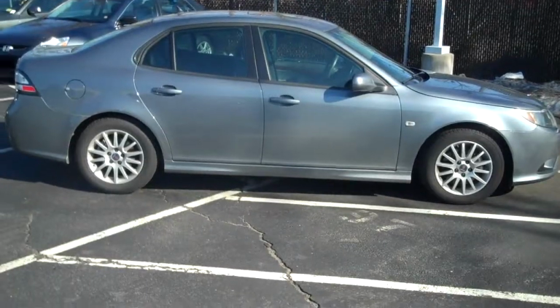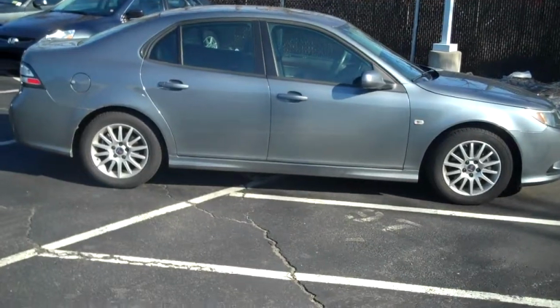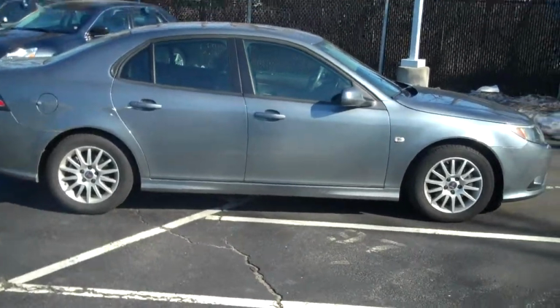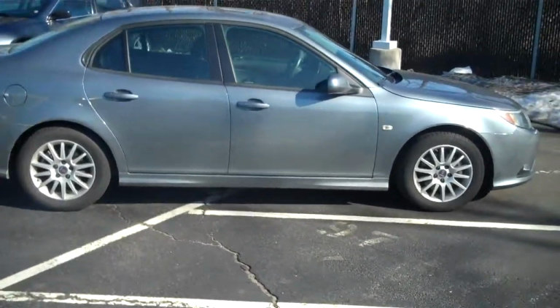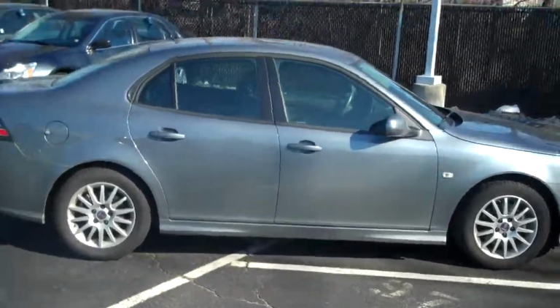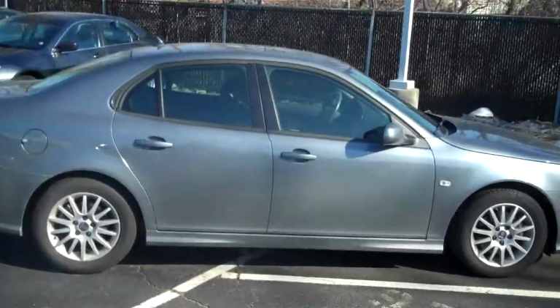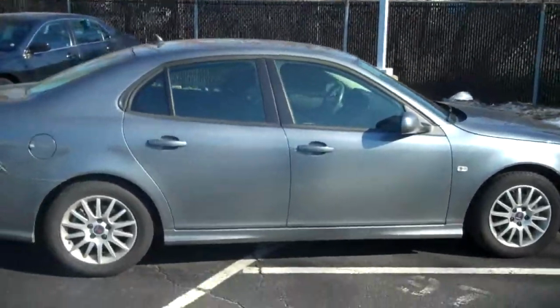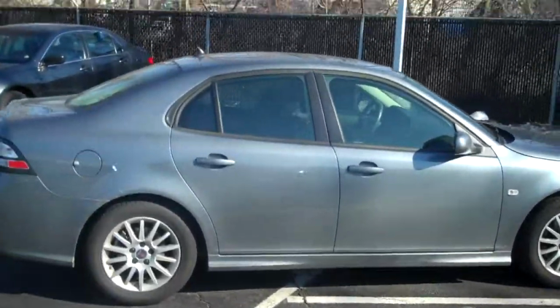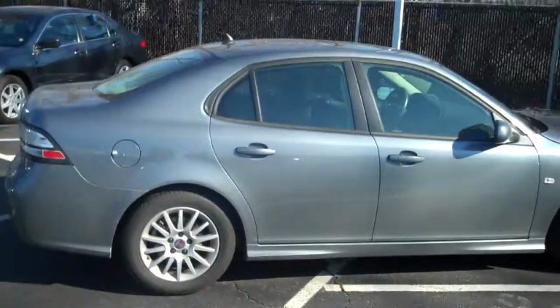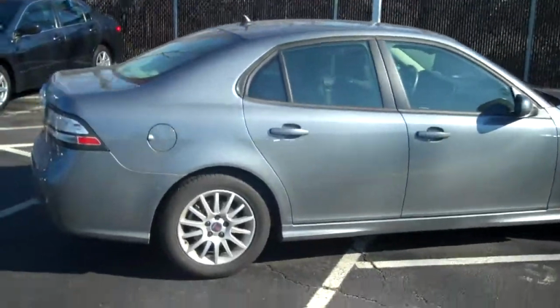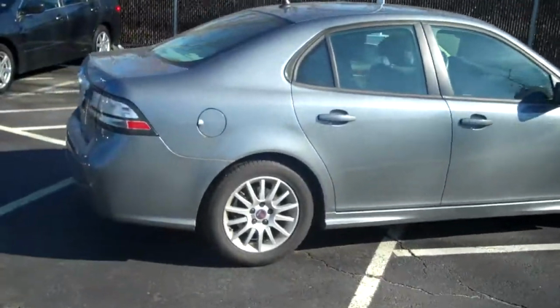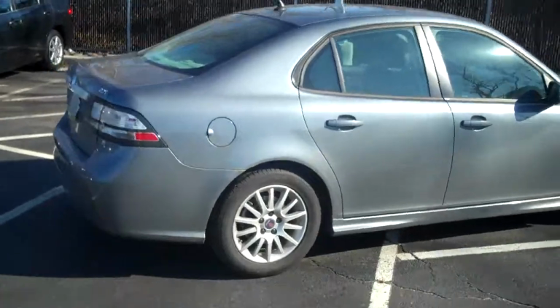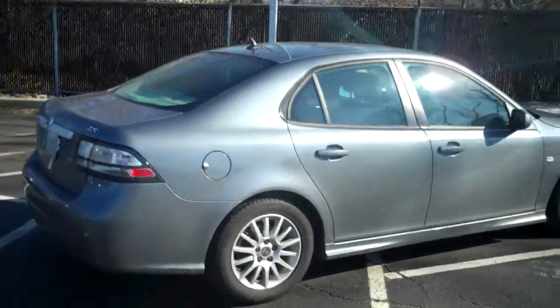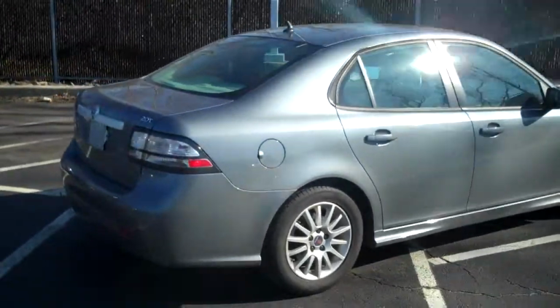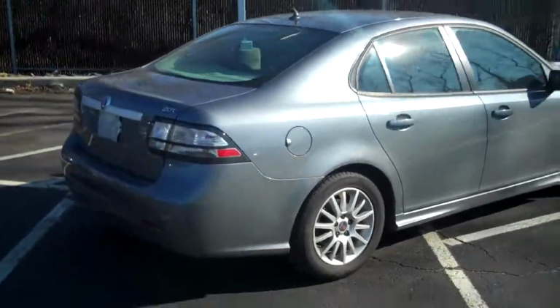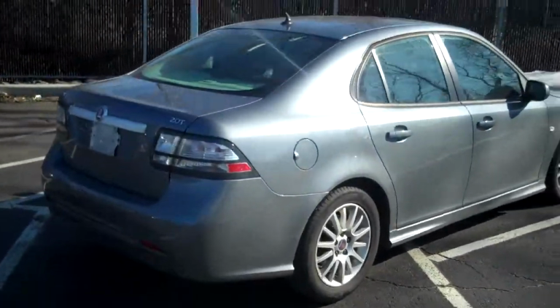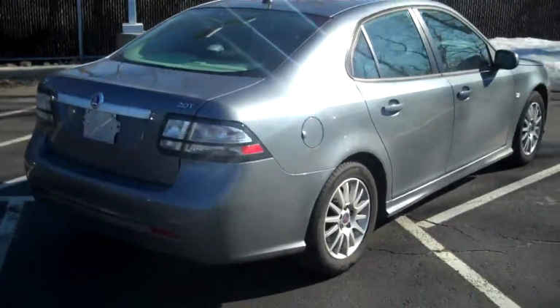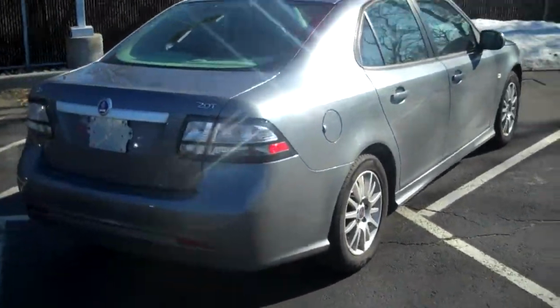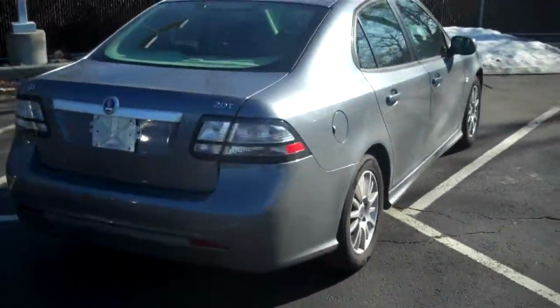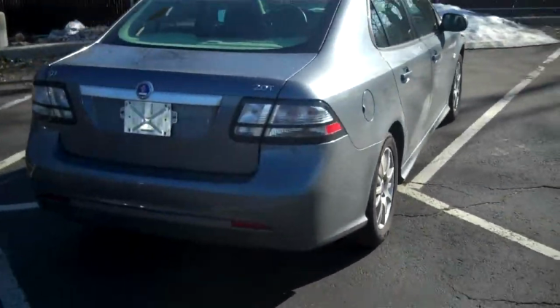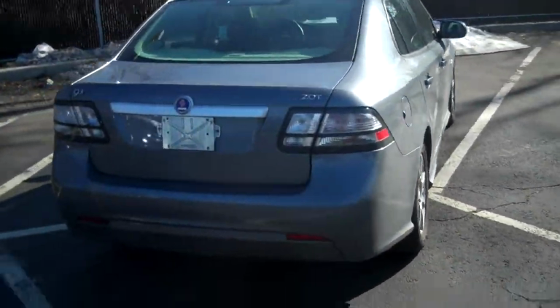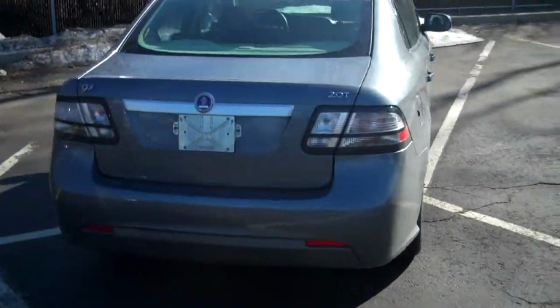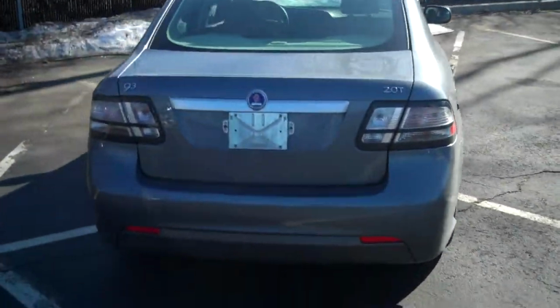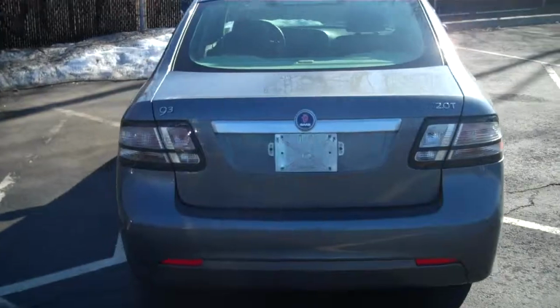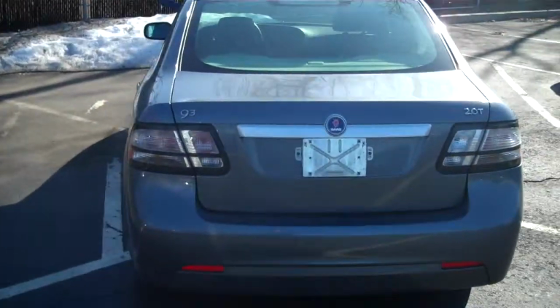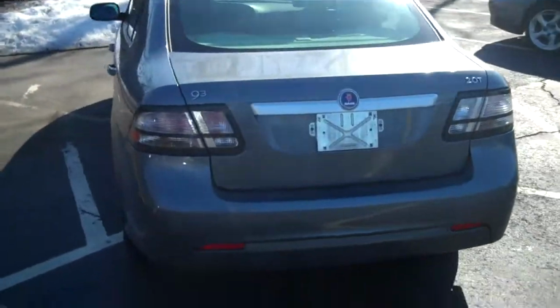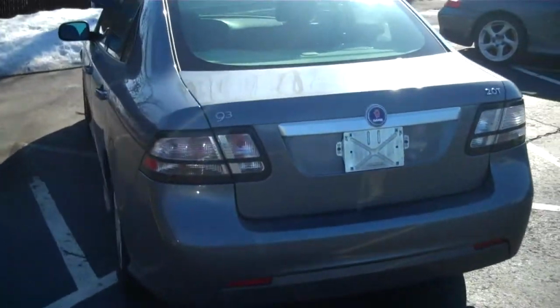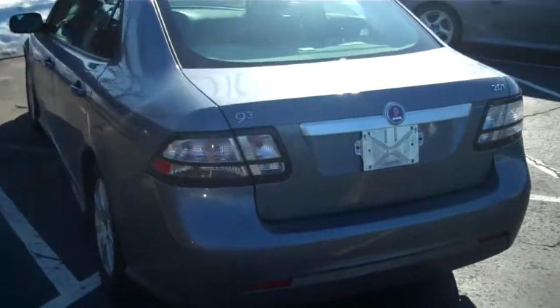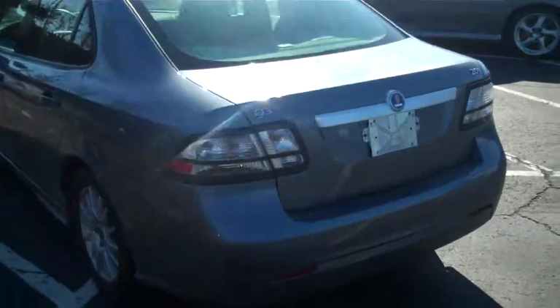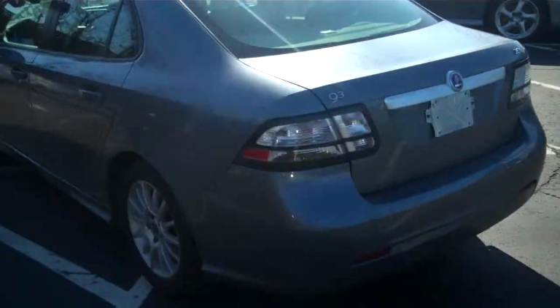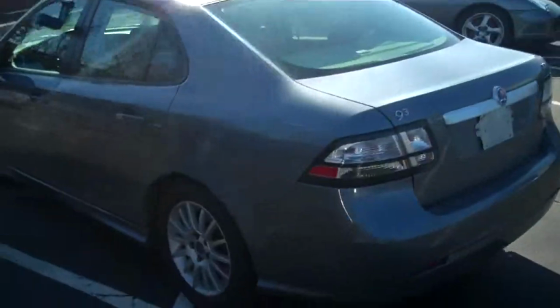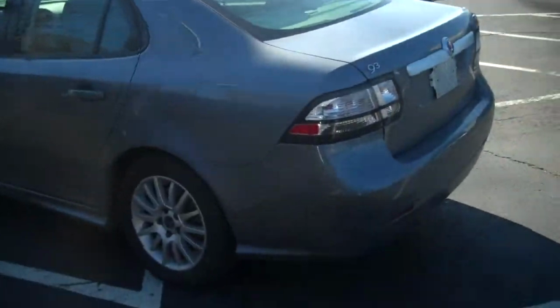Hello, Mr. VT, Chris Topham, Audi of Fairfield, Fairfield, Connecticut. Just wanted to shoot a quick video on the 2010 Saab with 13,000 miles, the one that you emailed me about this morning.